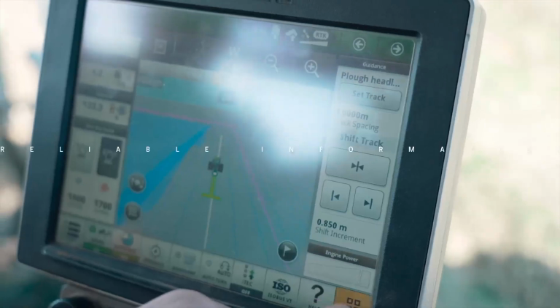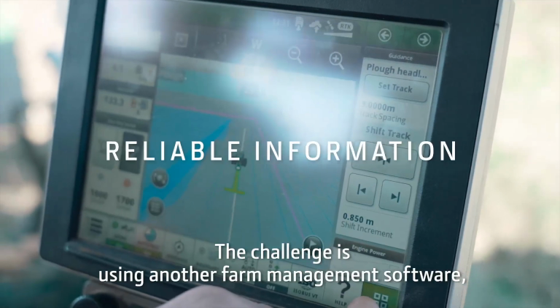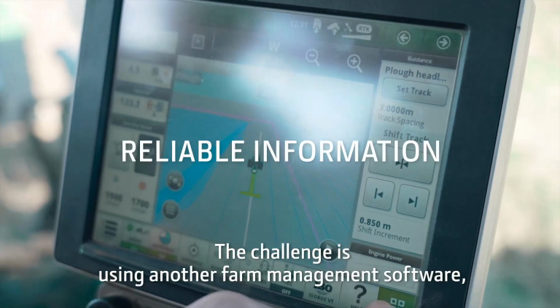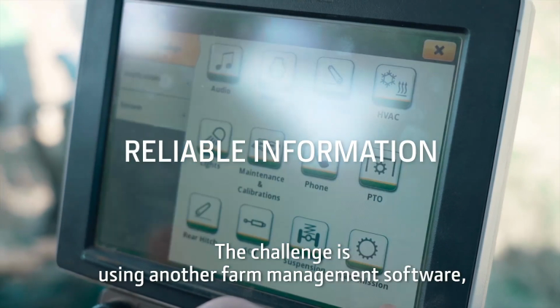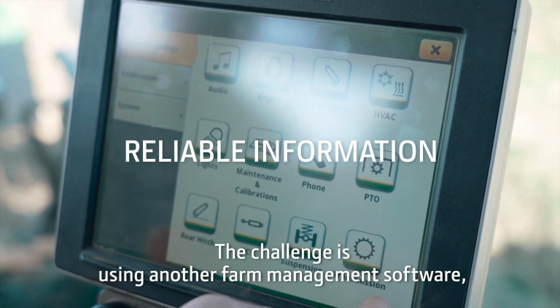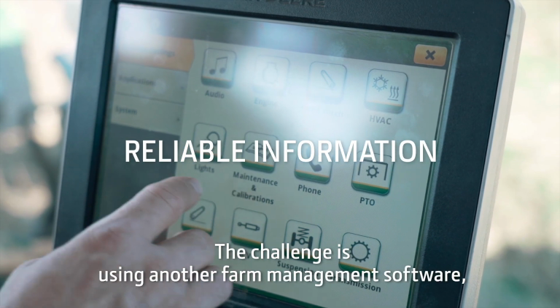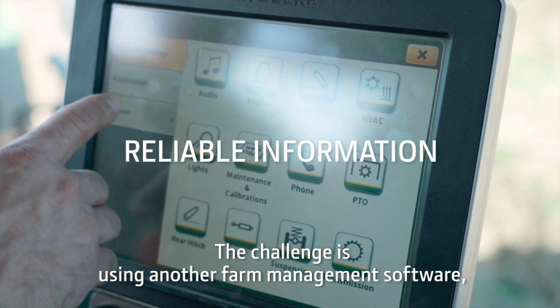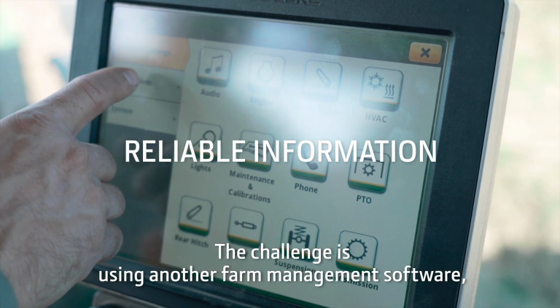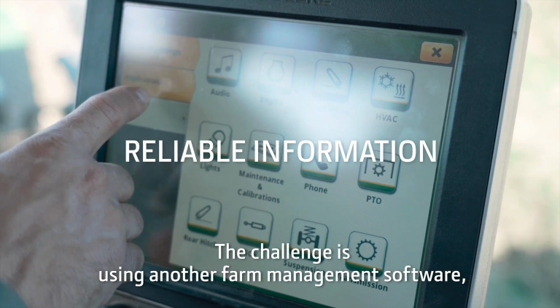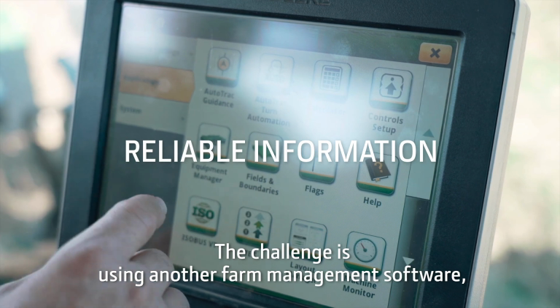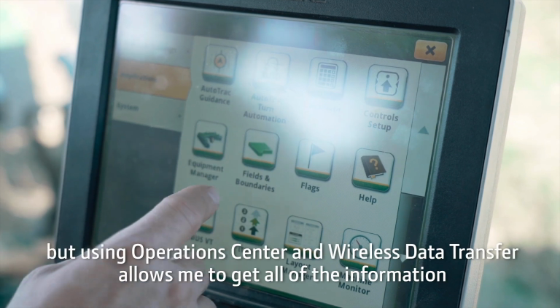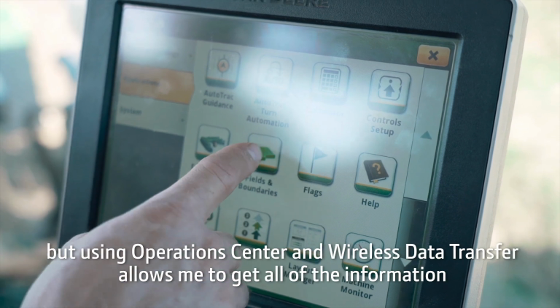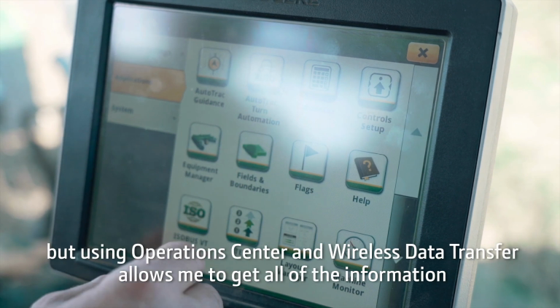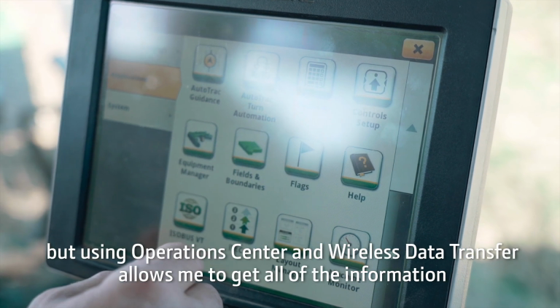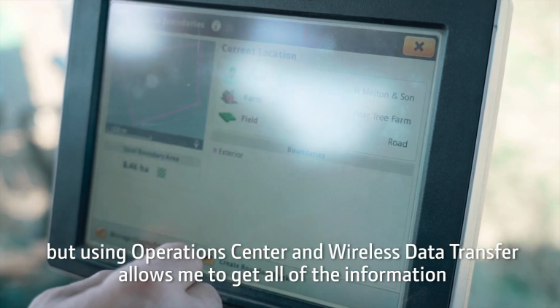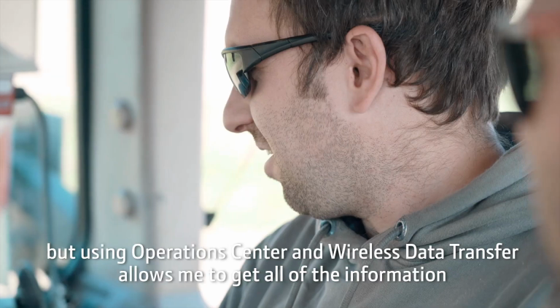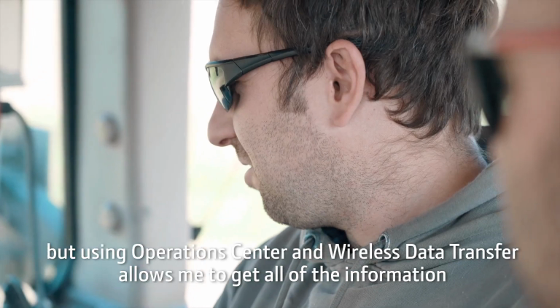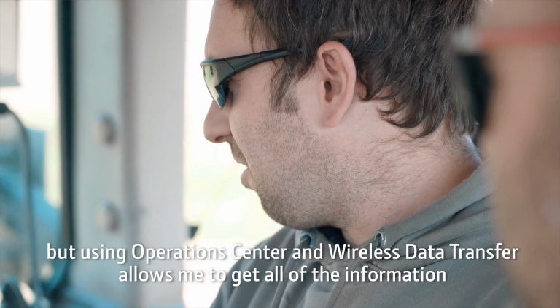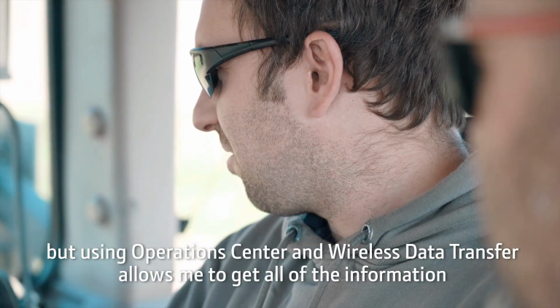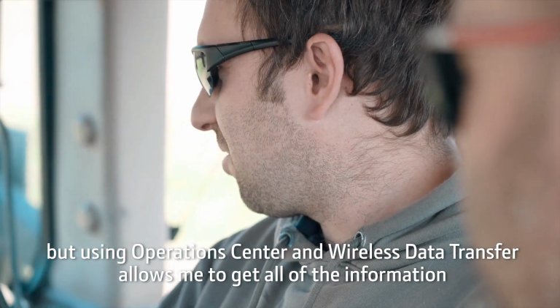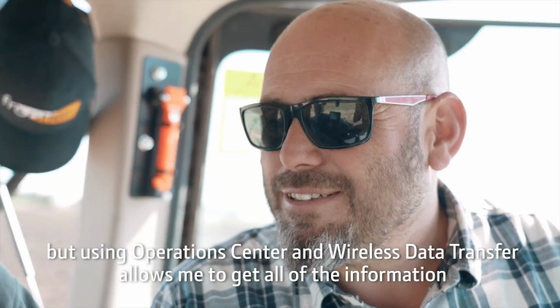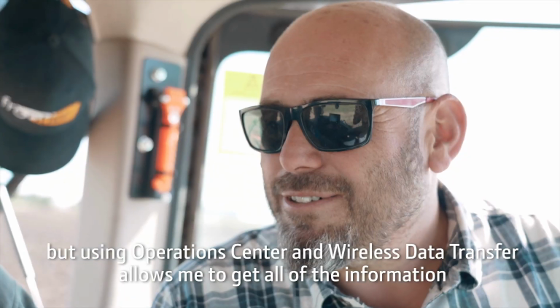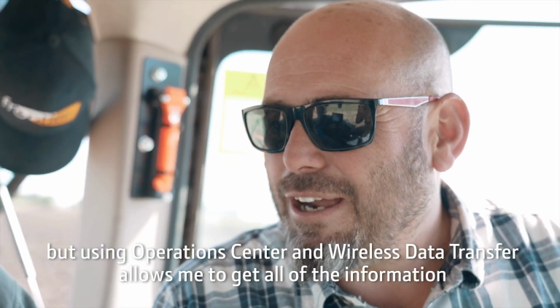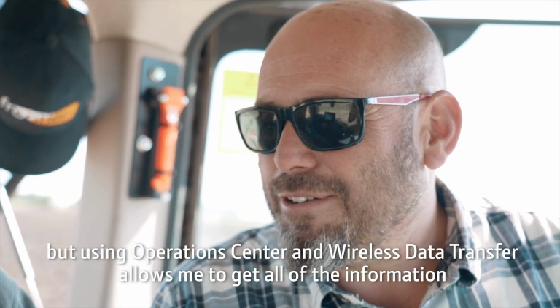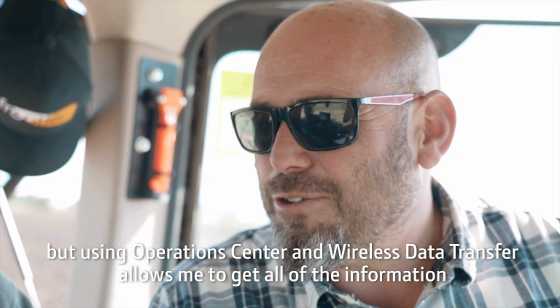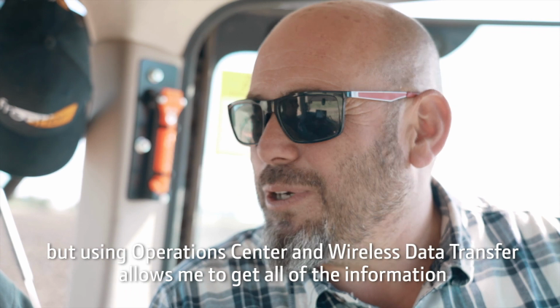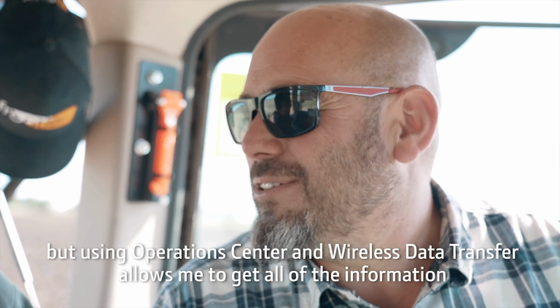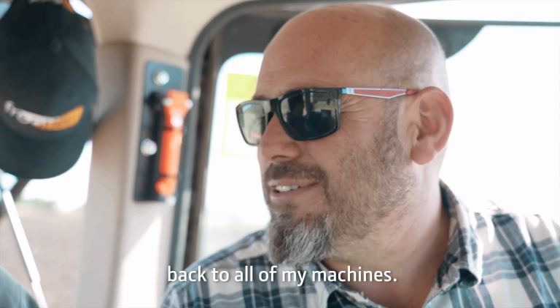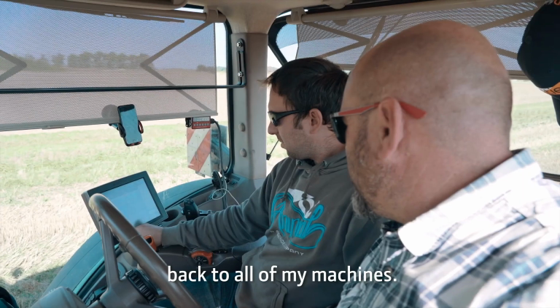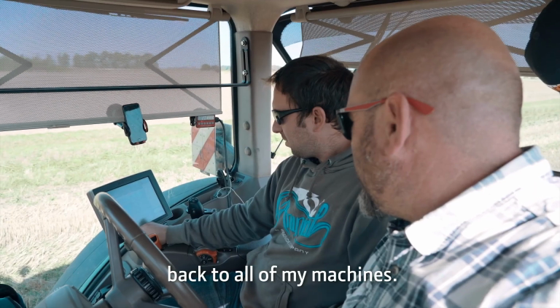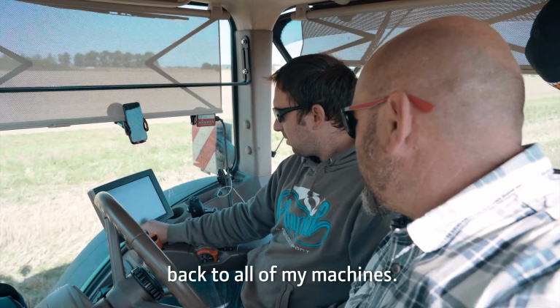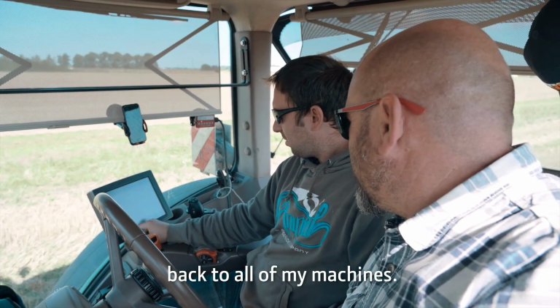My challenge is using another farm management software, but using Operation Centre and wireless data transfer allows me to get all of the information back to all of my machines.